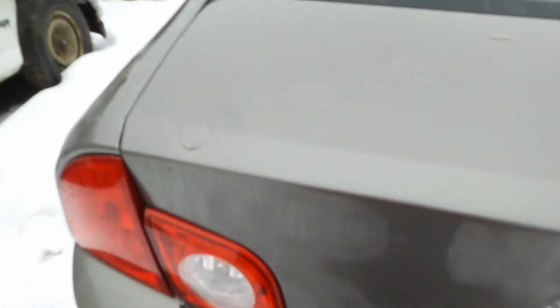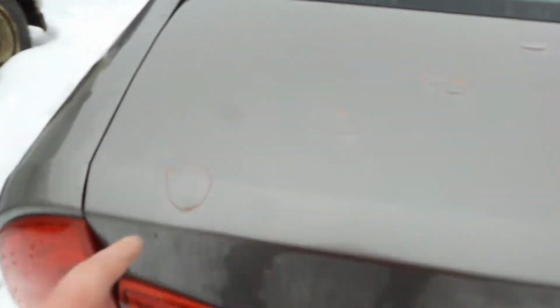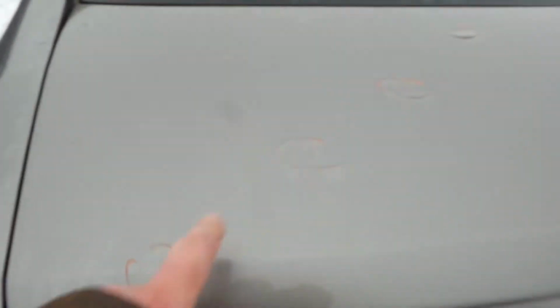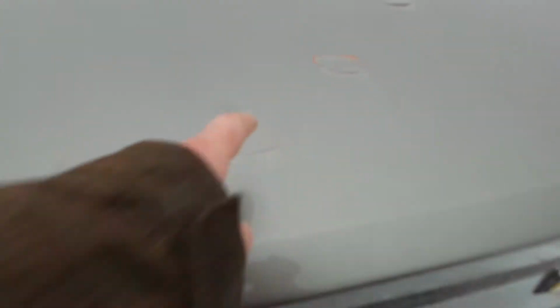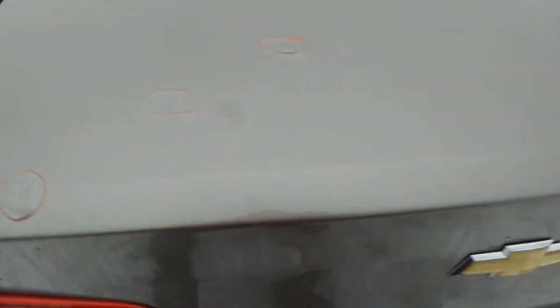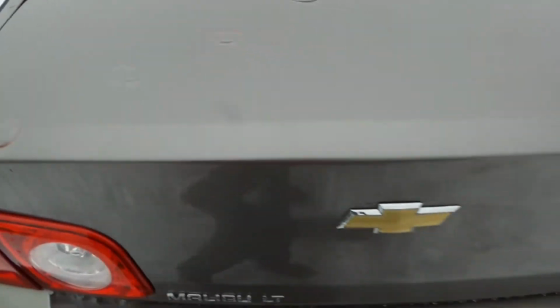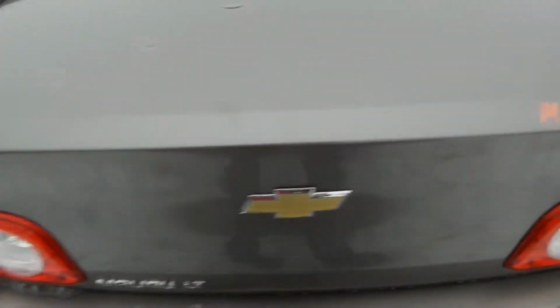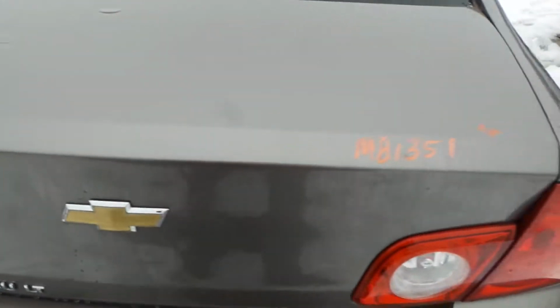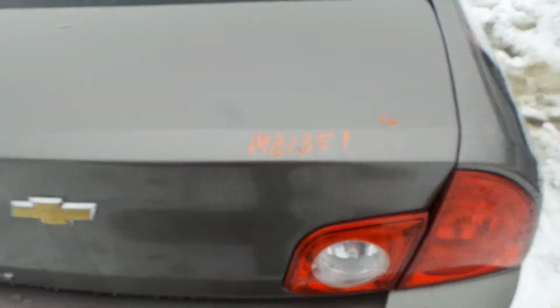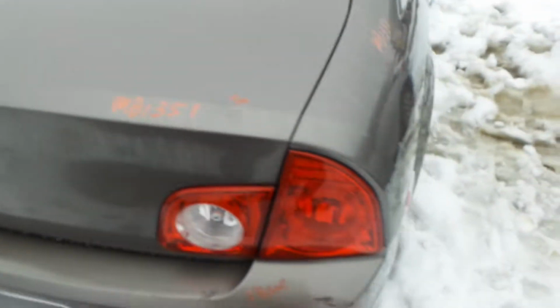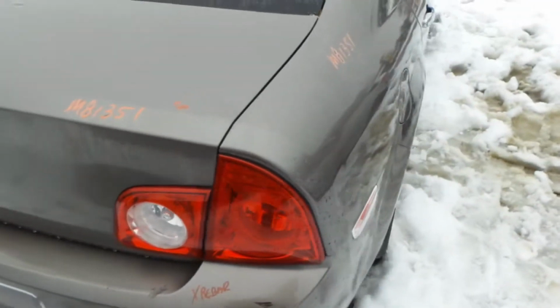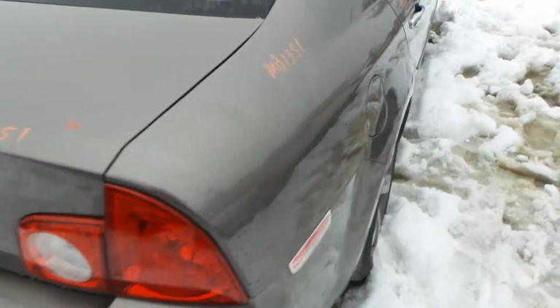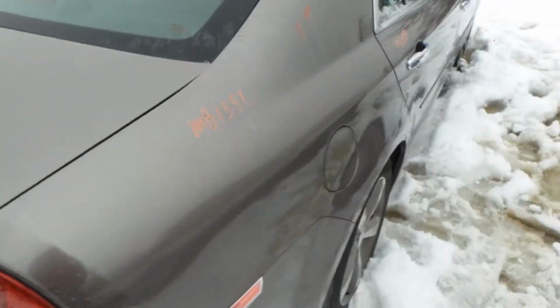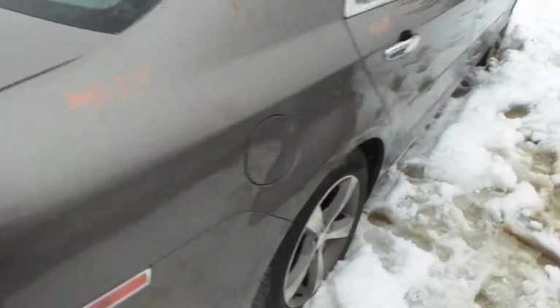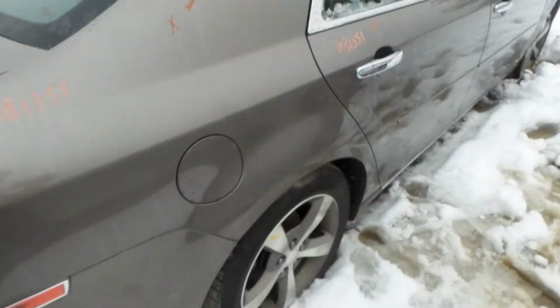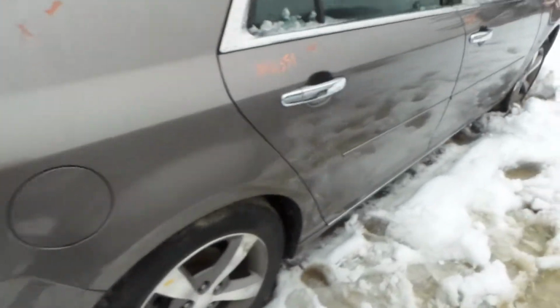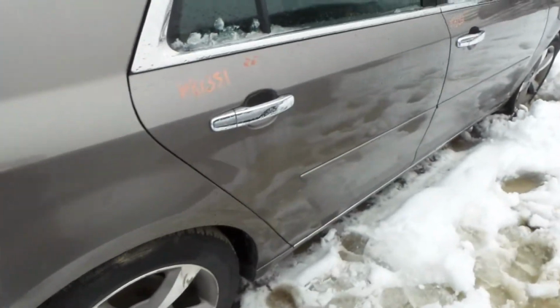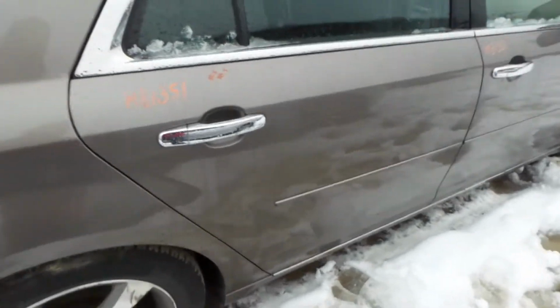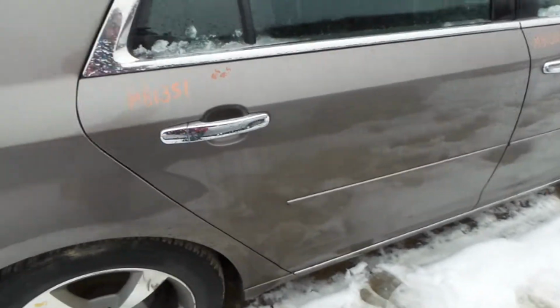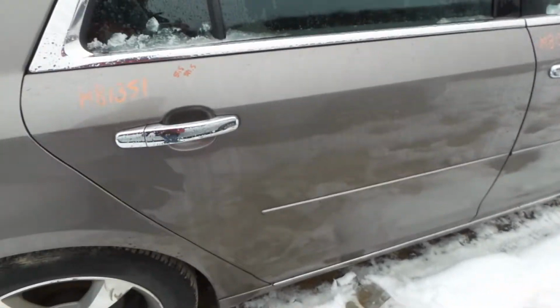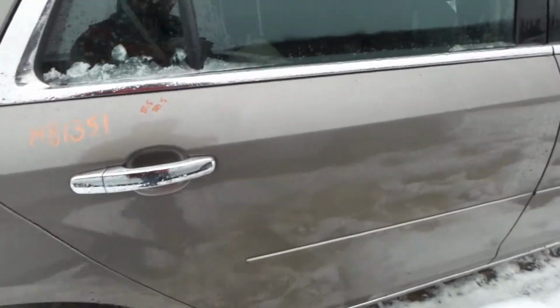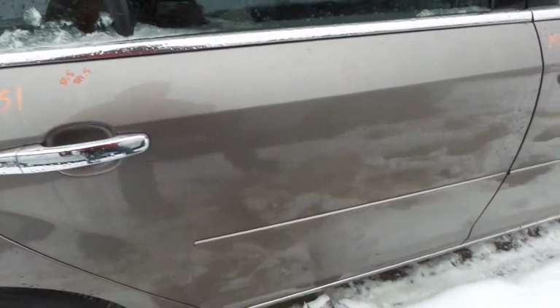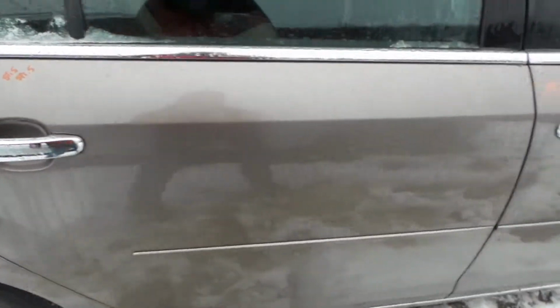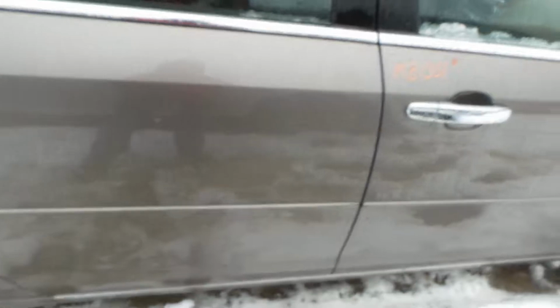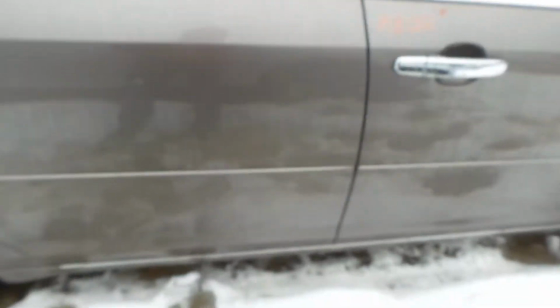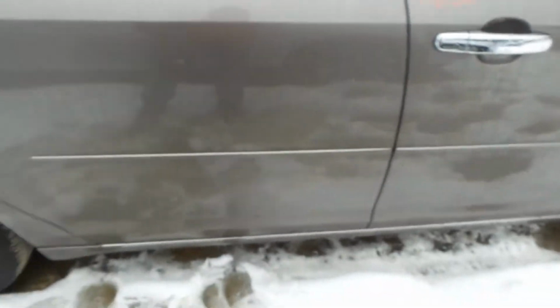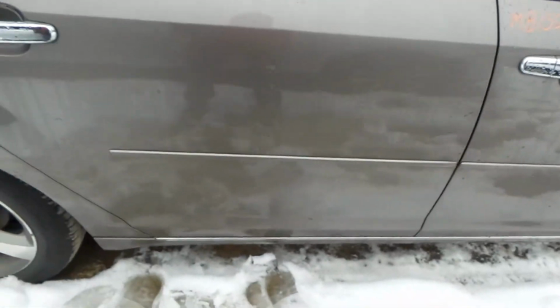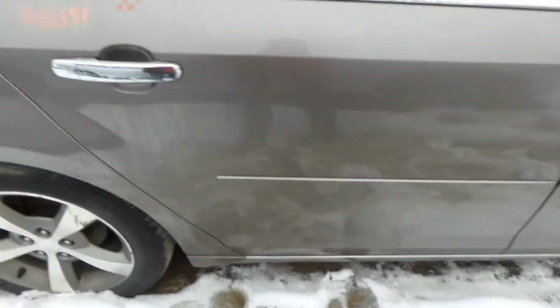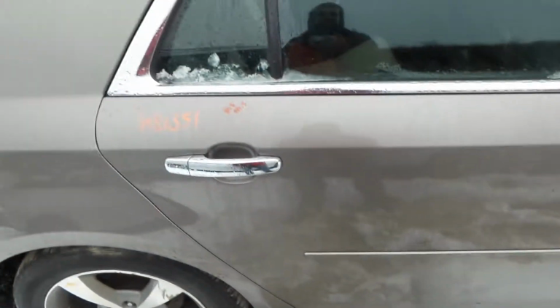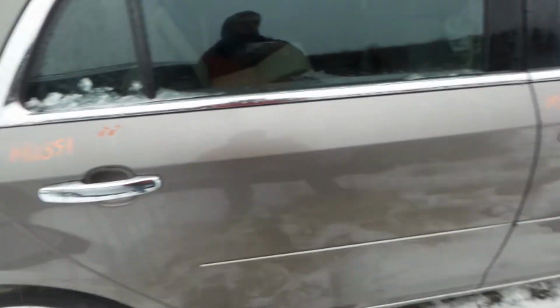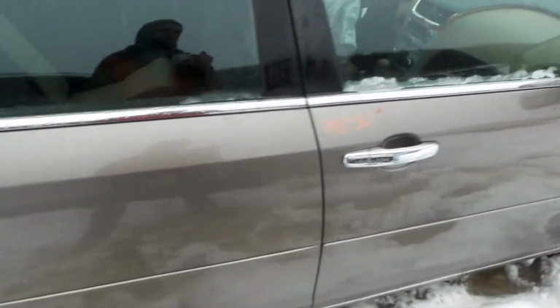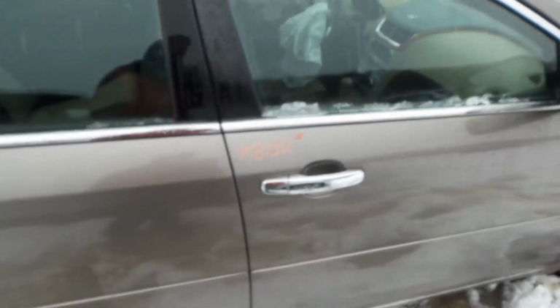The rear lid gate has a couple of dings but would be excellent for a retail customer or a builder. The right rear door is also repaint, has a couple of dings in it — again would be good for a retail customer or builder.